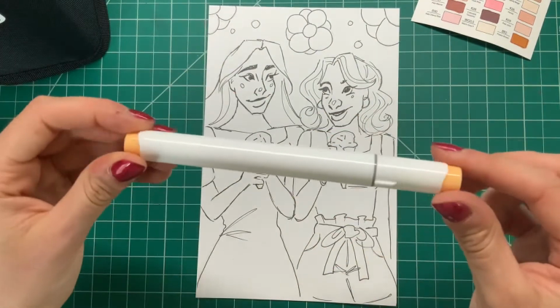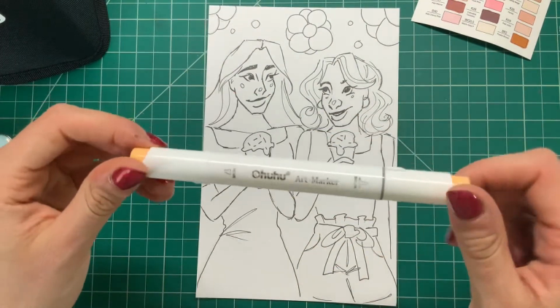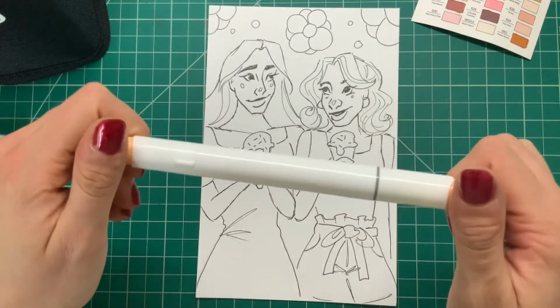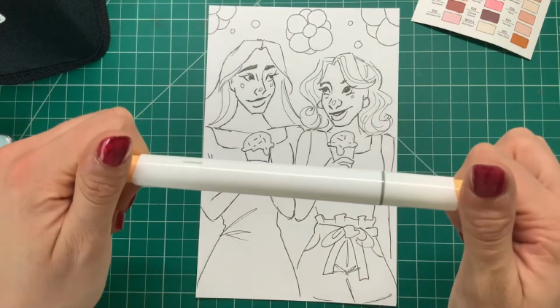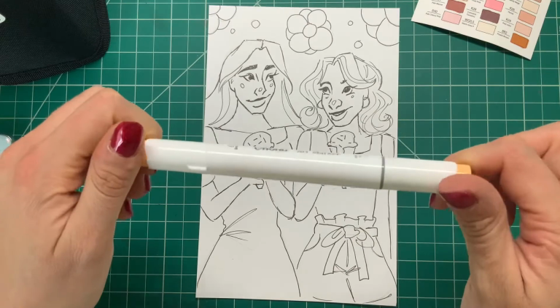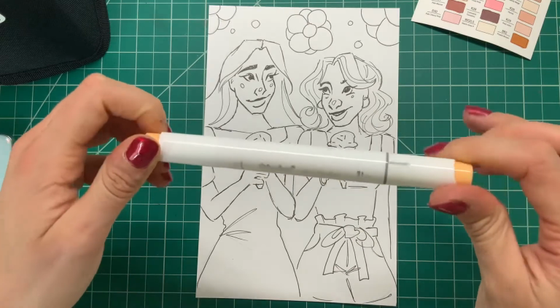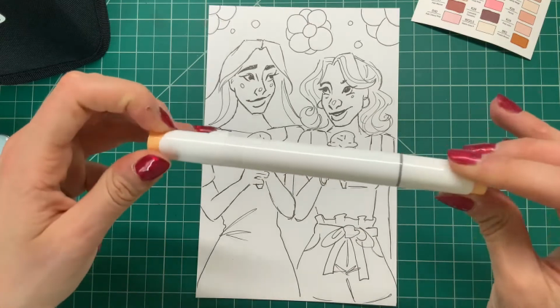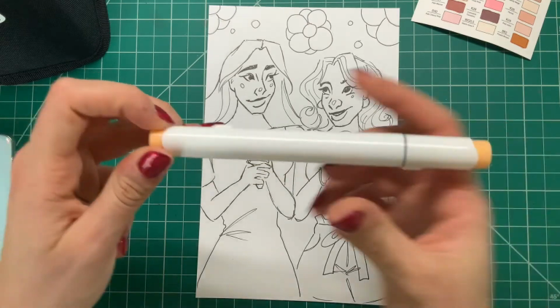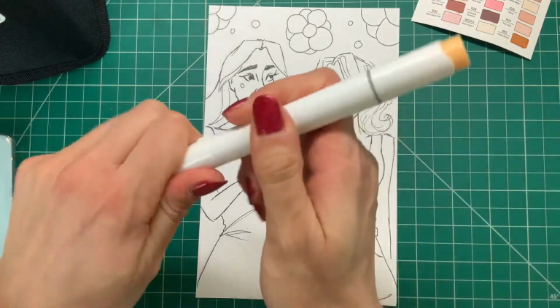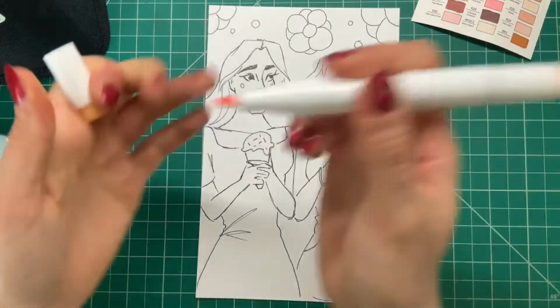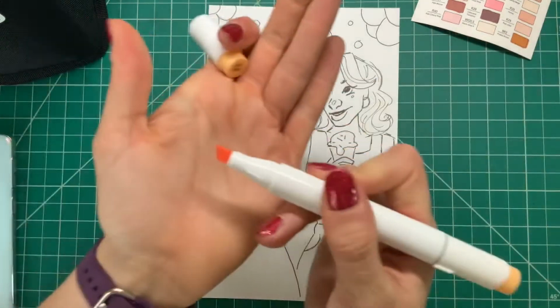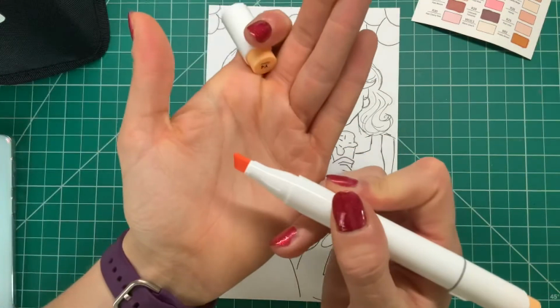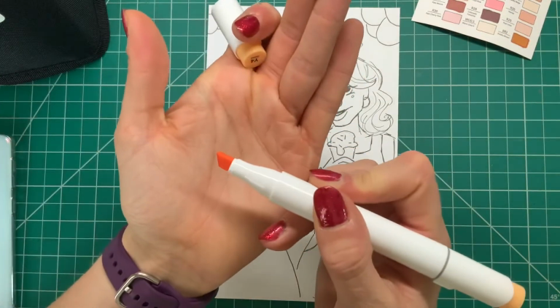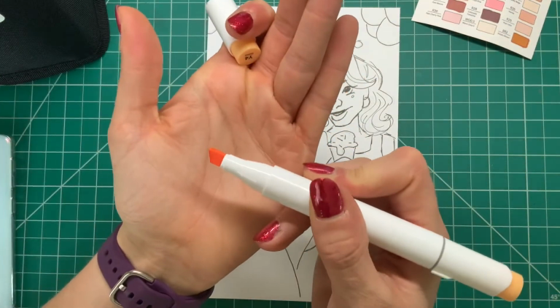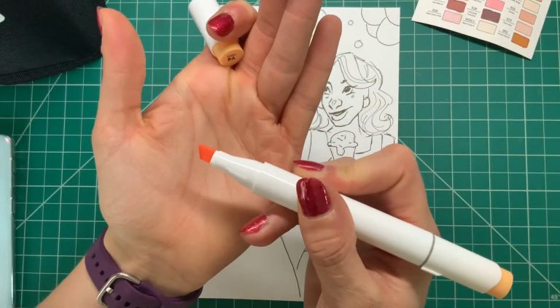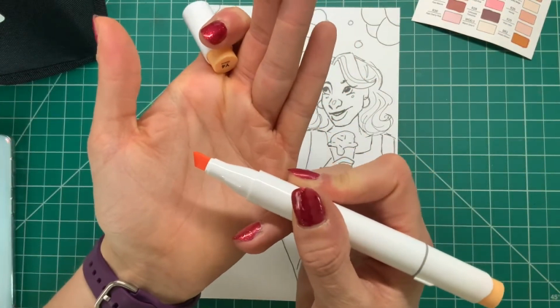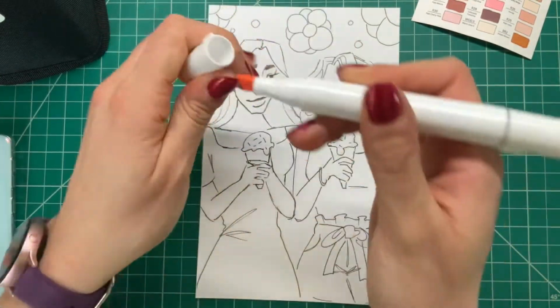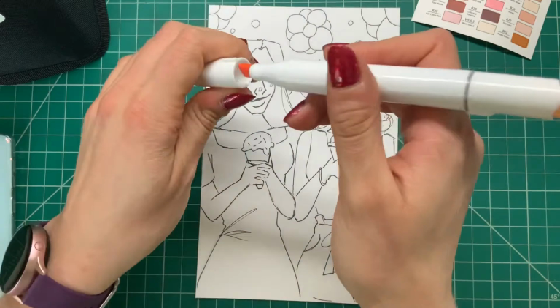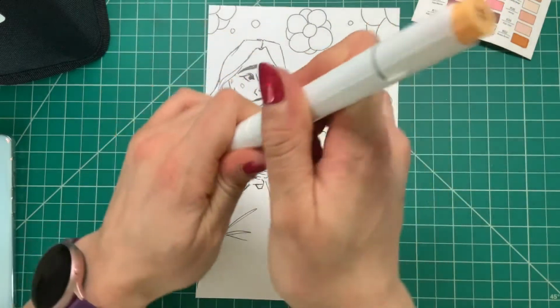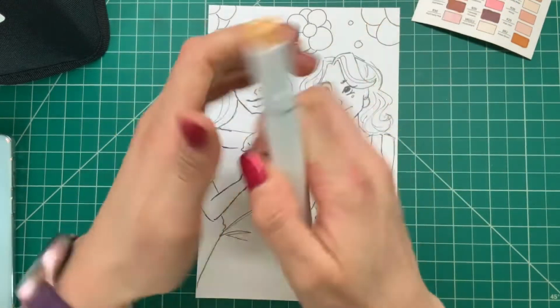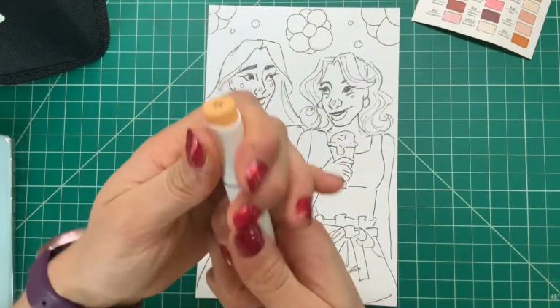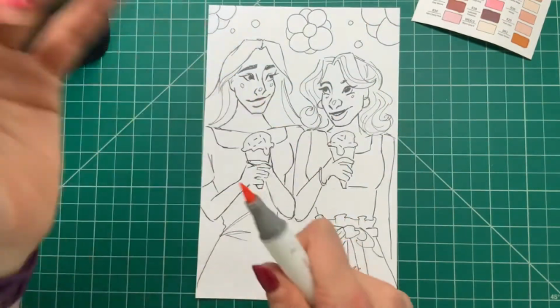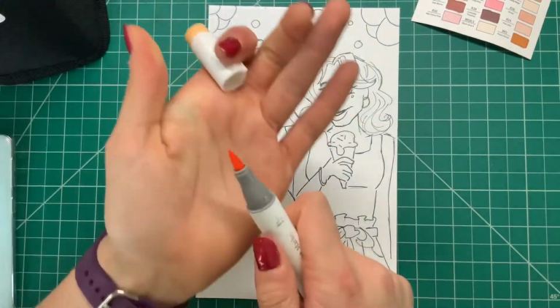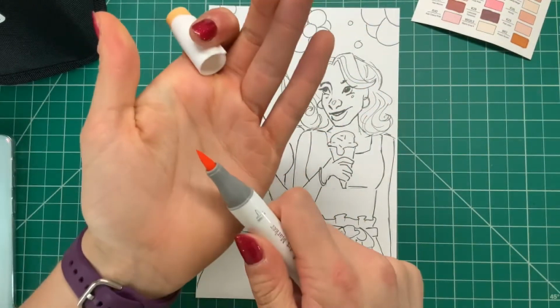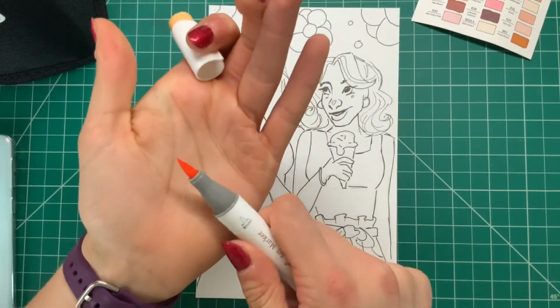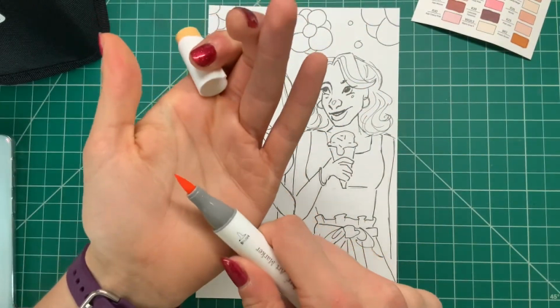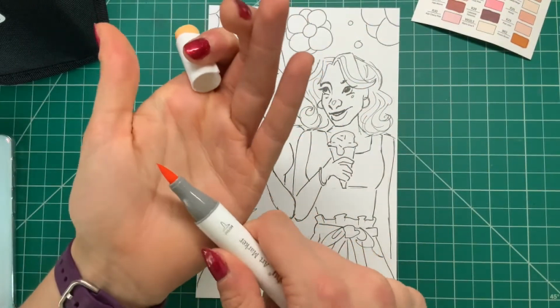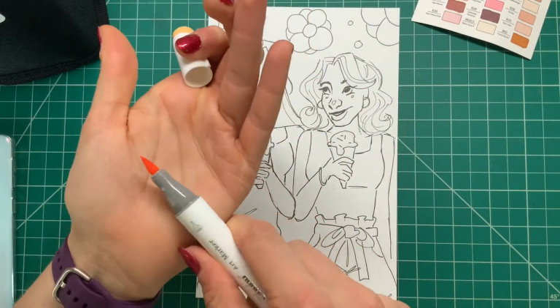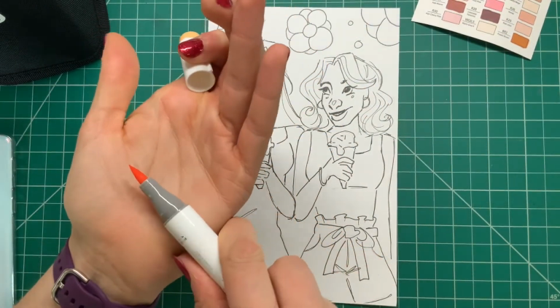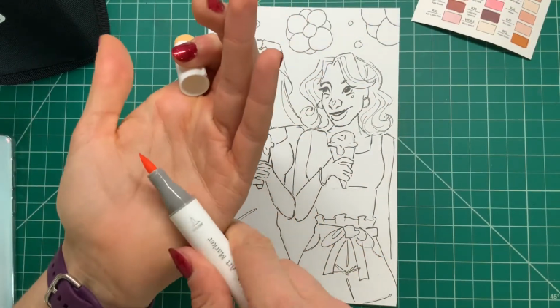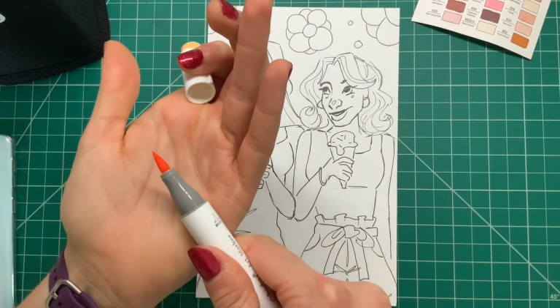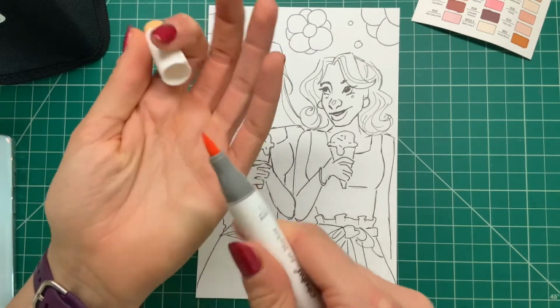So back to the markers — this is what the actual marker looks like. They have a chisel tip on one side, and then on the other side, which is marked with a gray line on the cap, we have a brush tip.